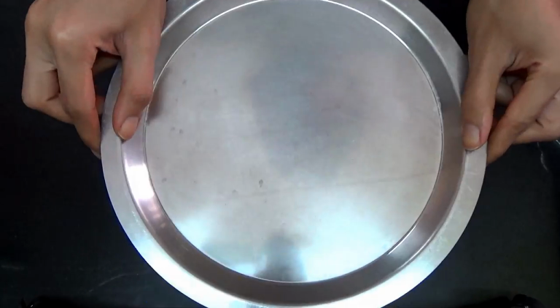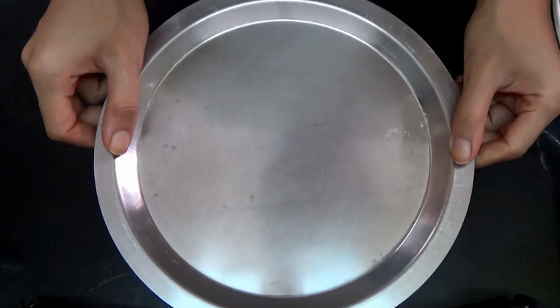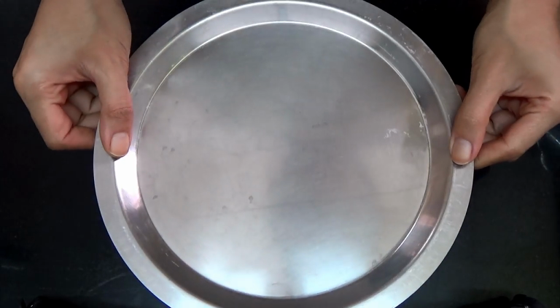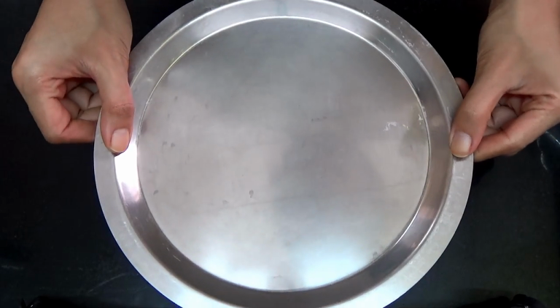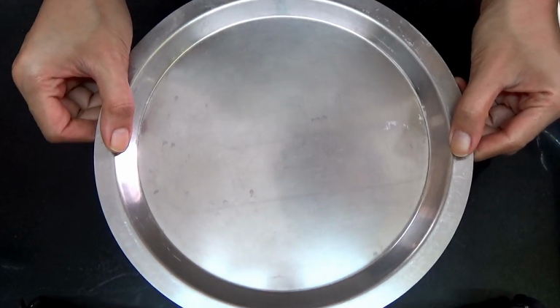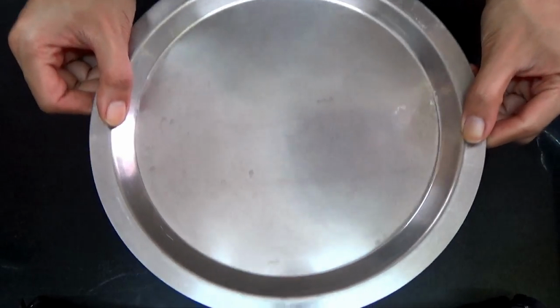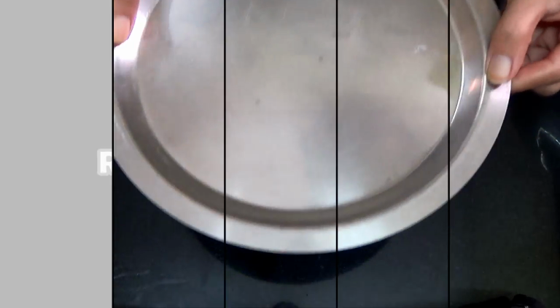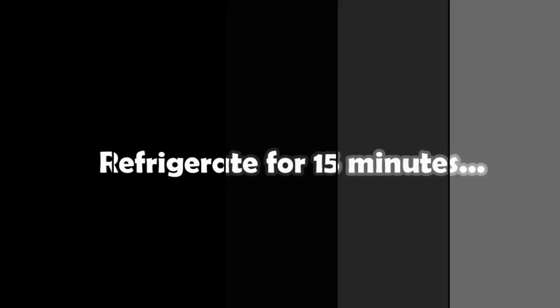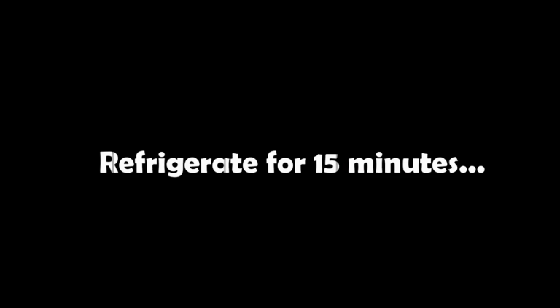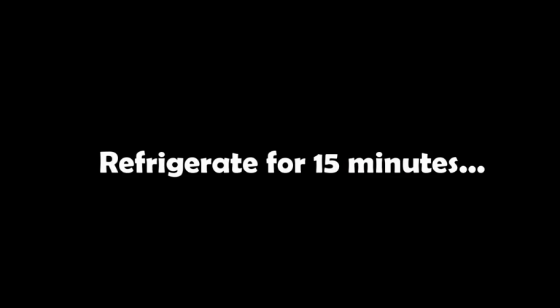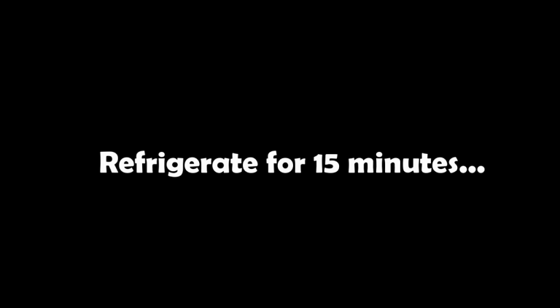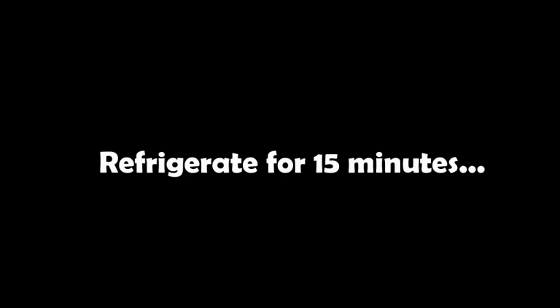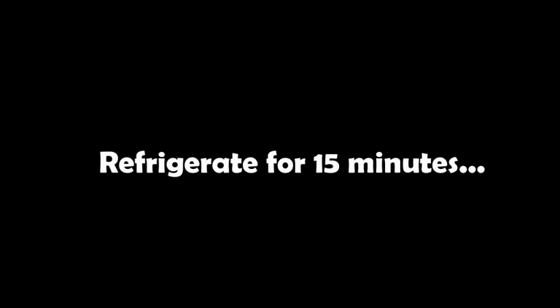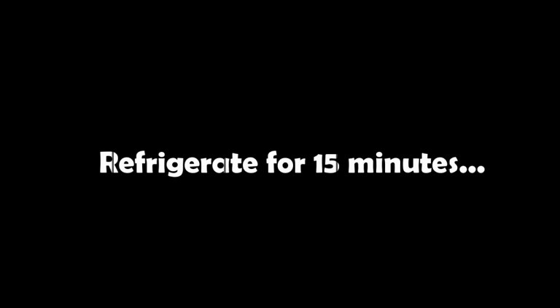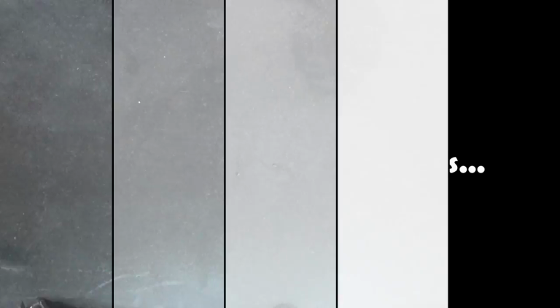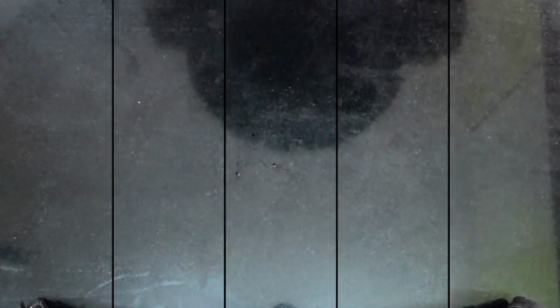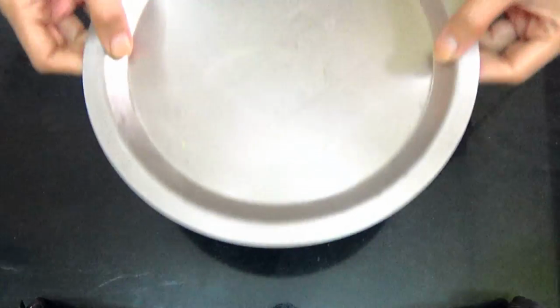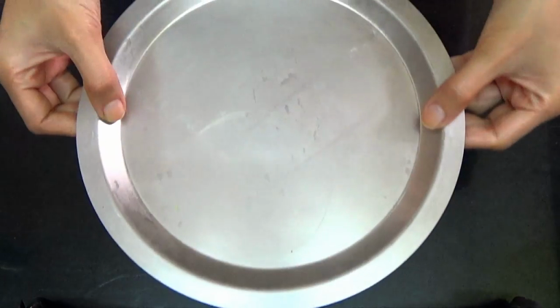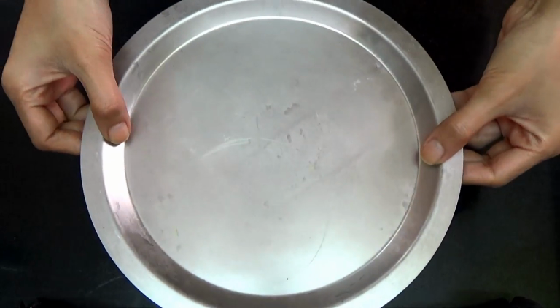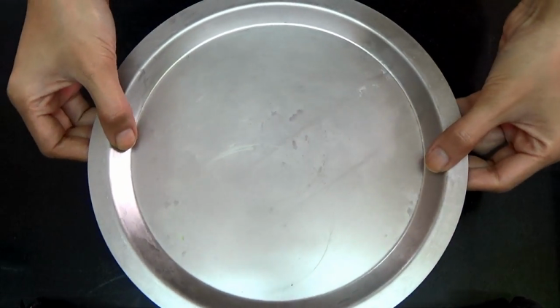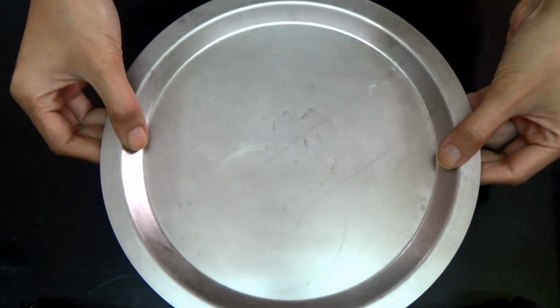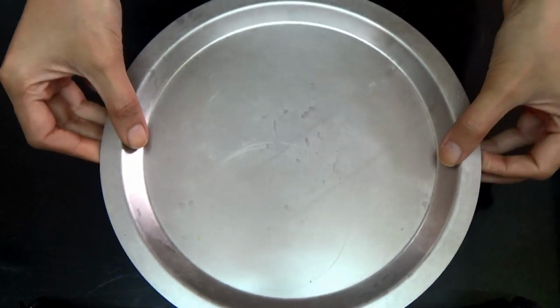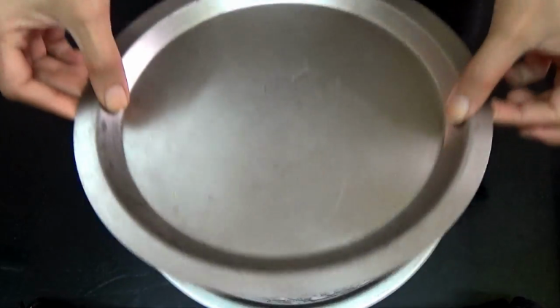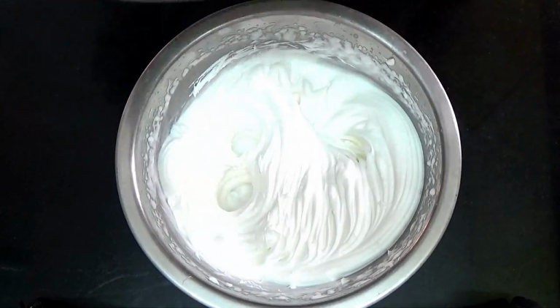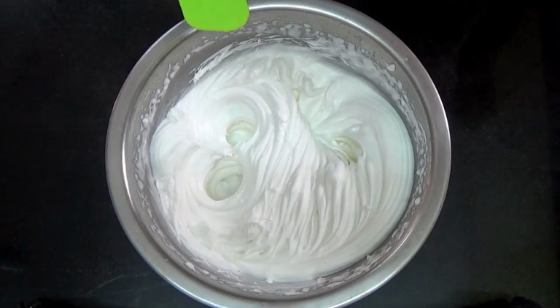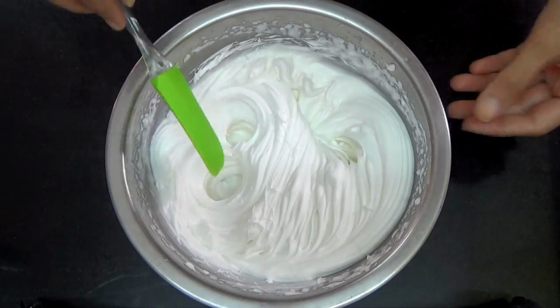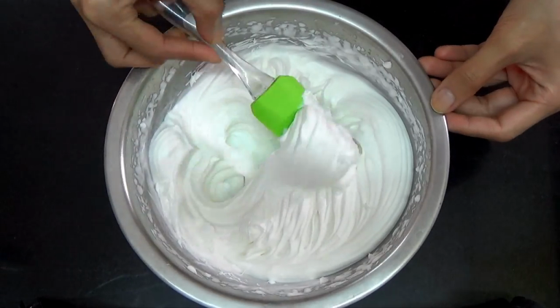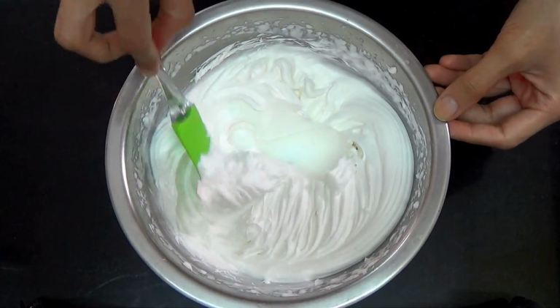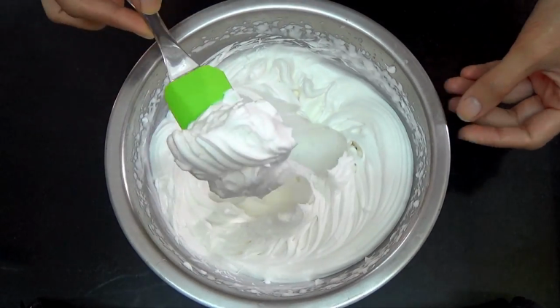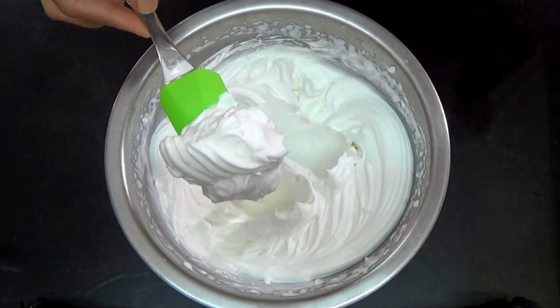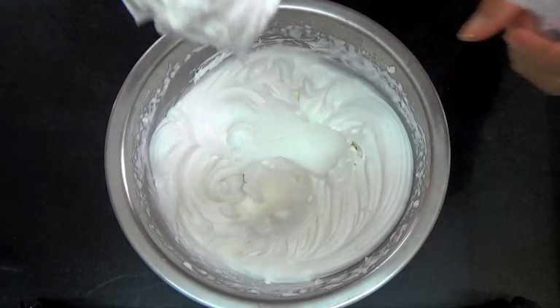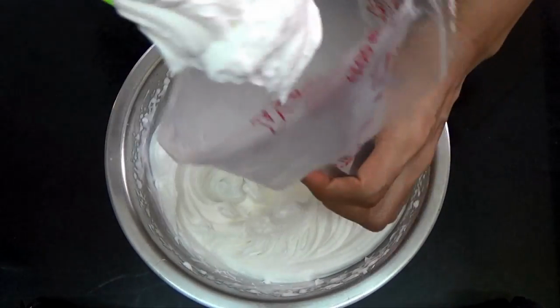Then cover this and refrigerate for 15 minutes, and that's it — your whipped cream is ready. Then you can use it as required. If you want to sweeten the whipped cream, you can add powdered sugar just while you're whipping it.